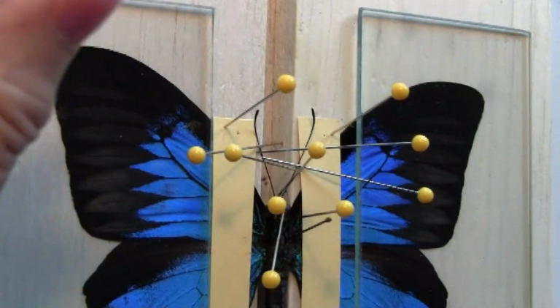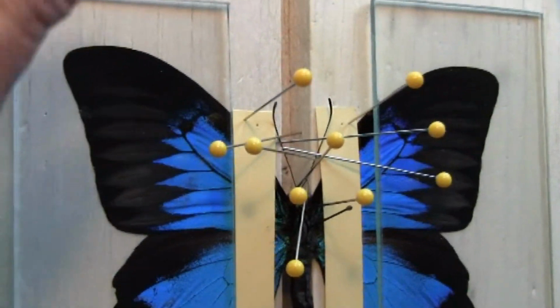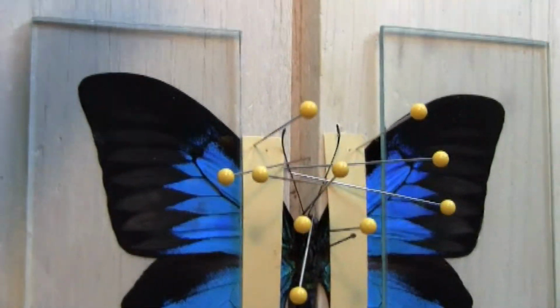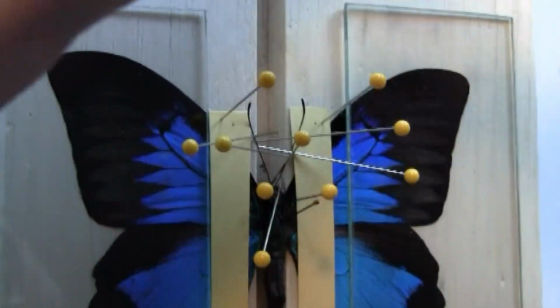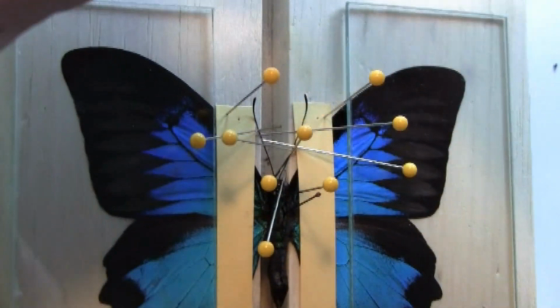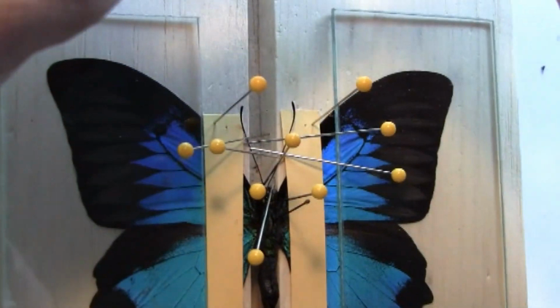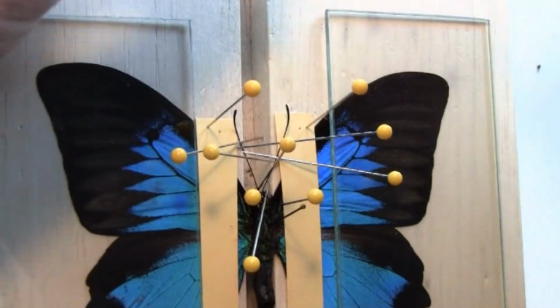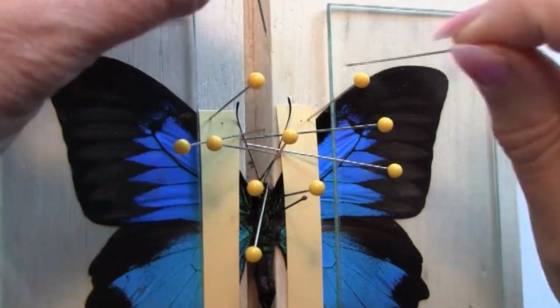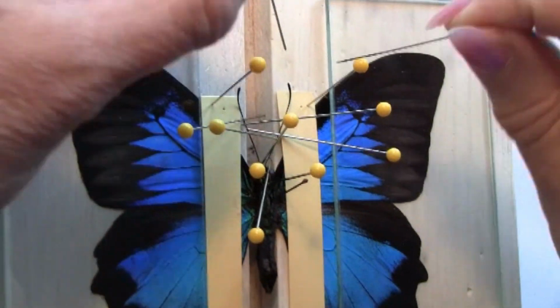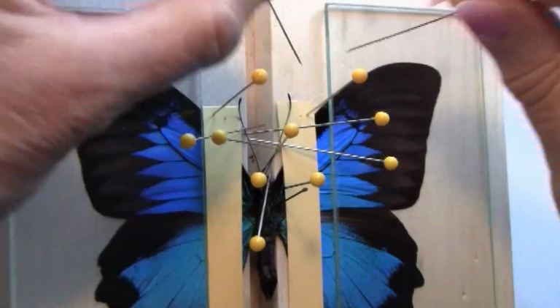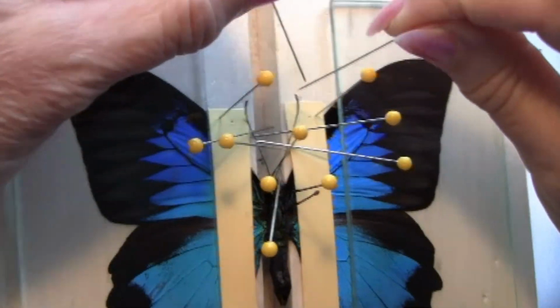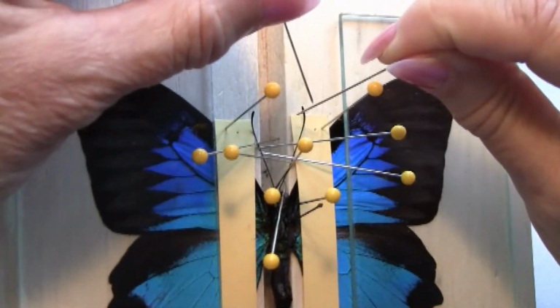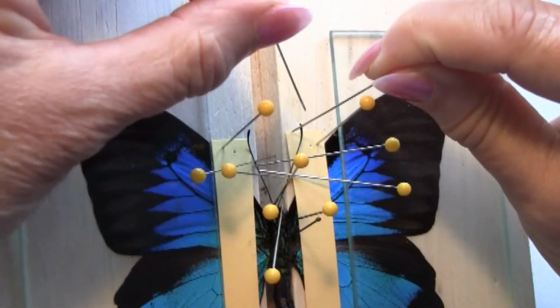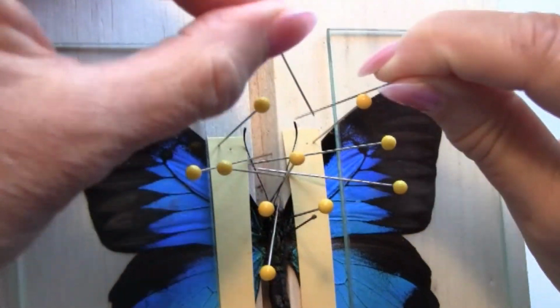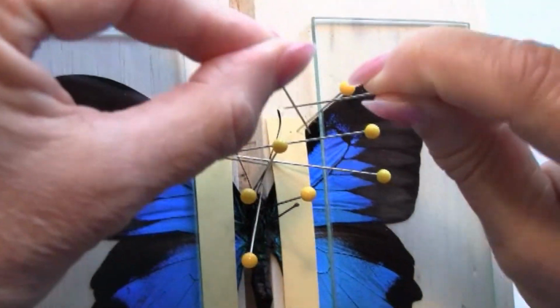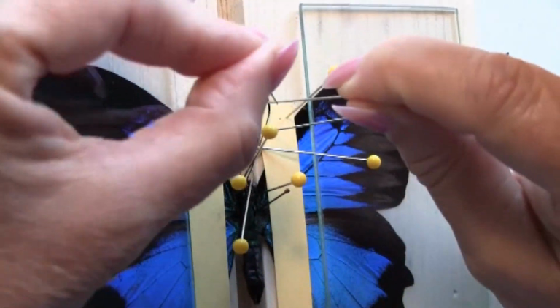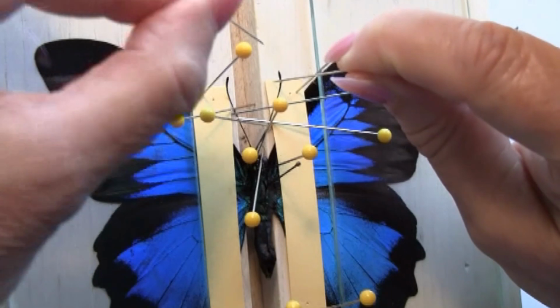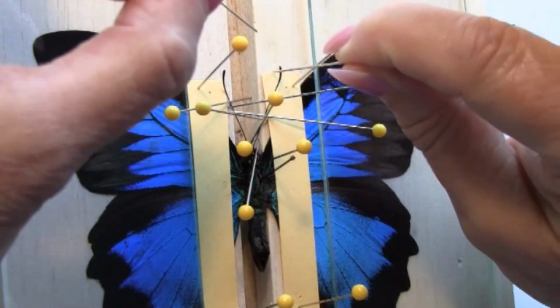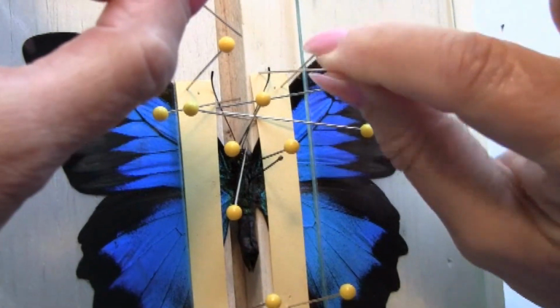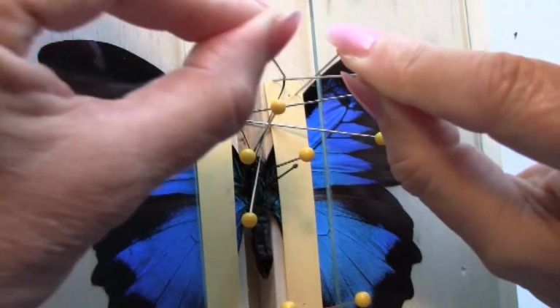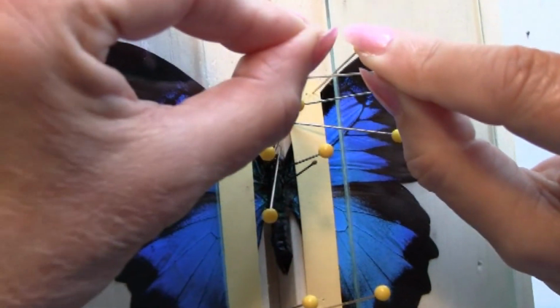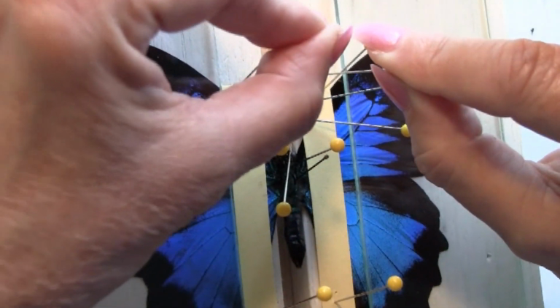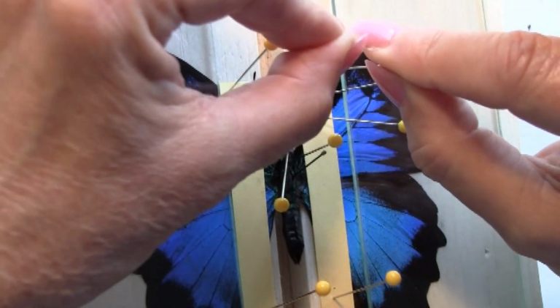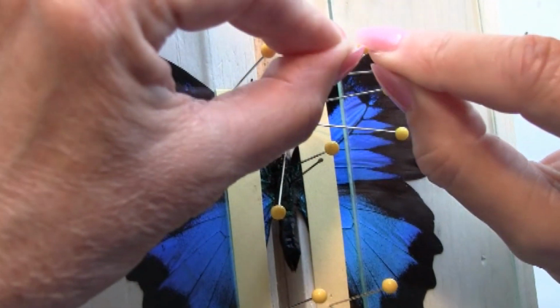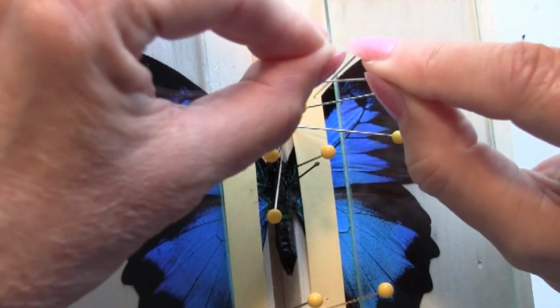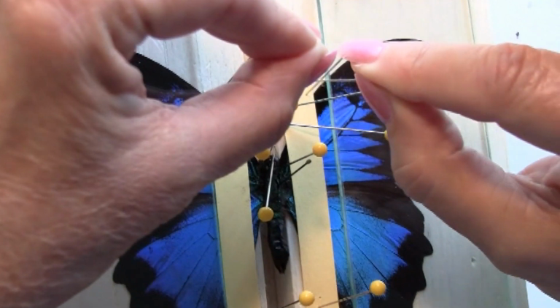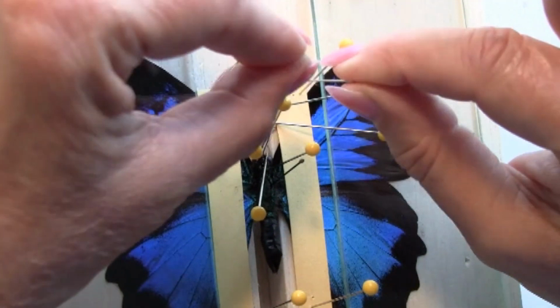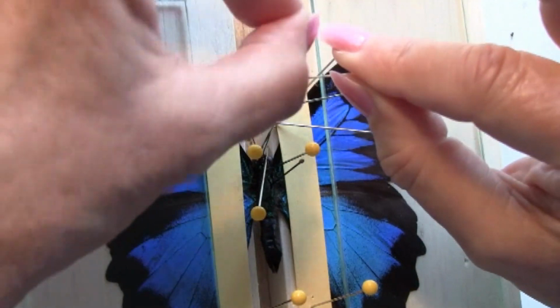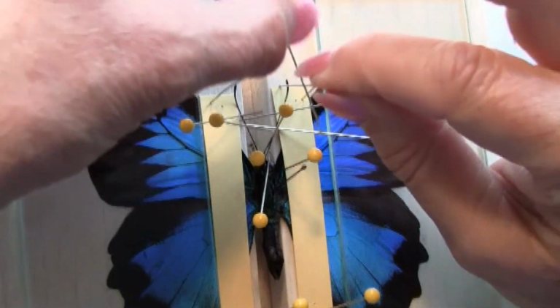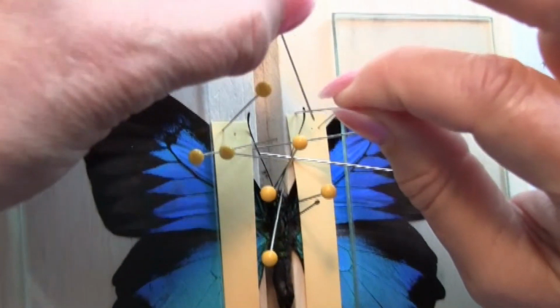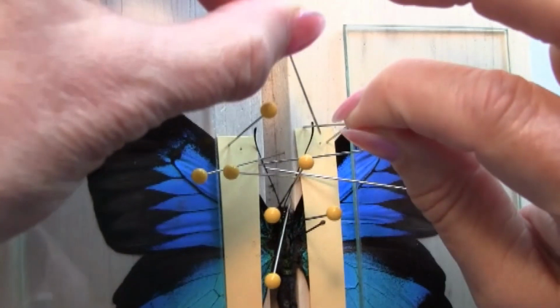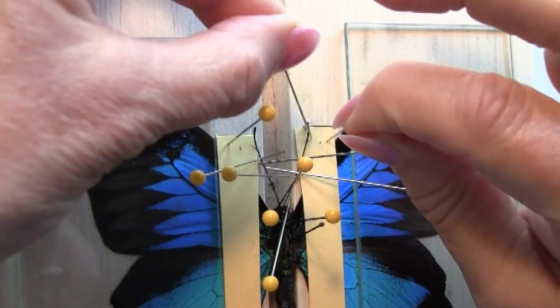As an extra precaution, since when they dry they have a tendency to curl up, I do like to hold the tips of the antennas down with pins.